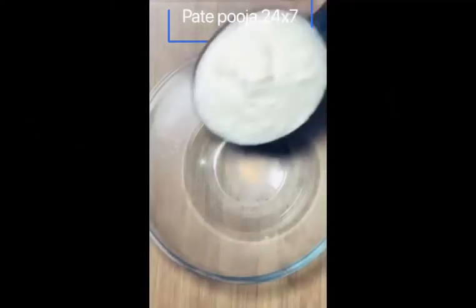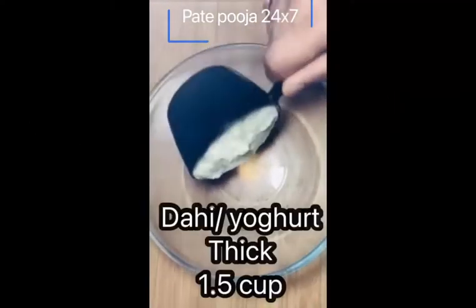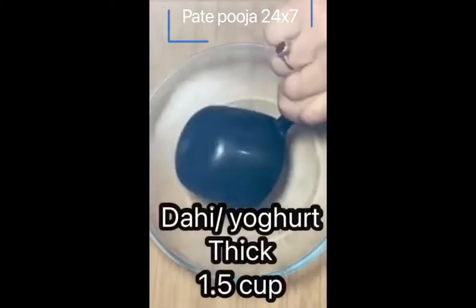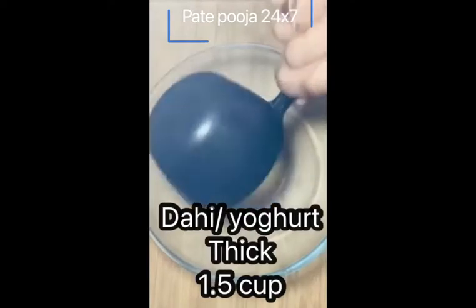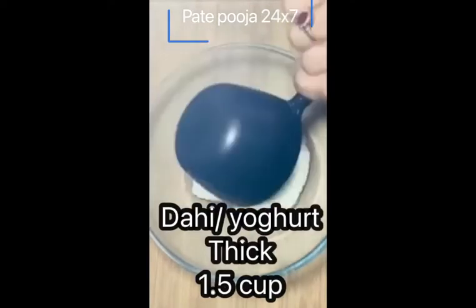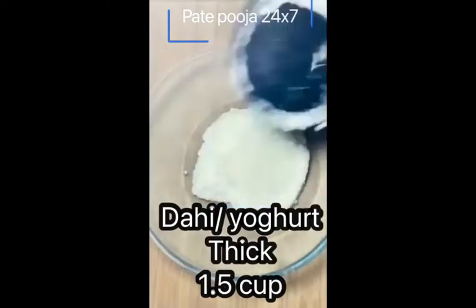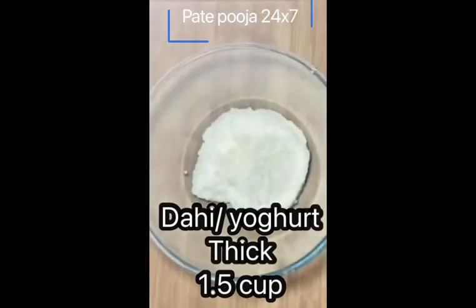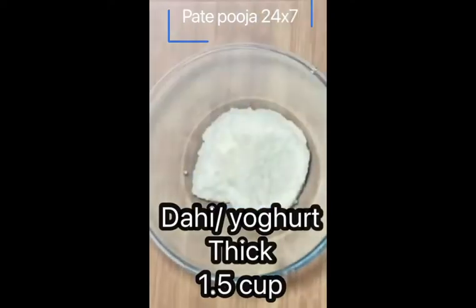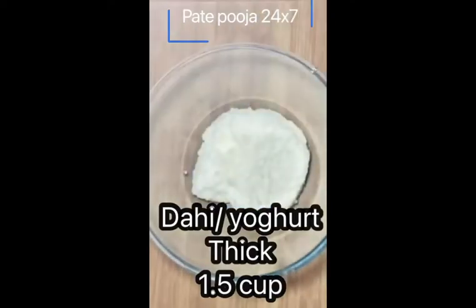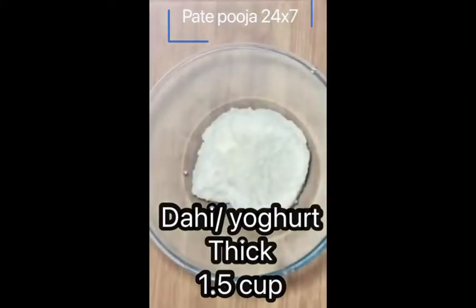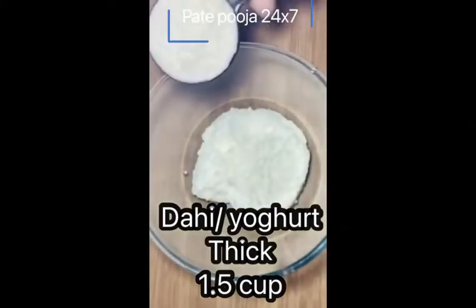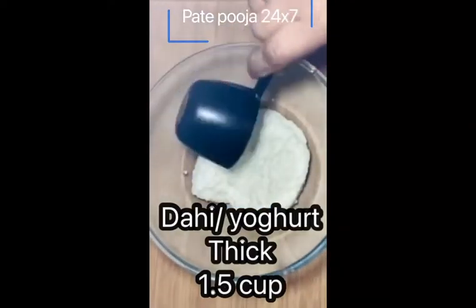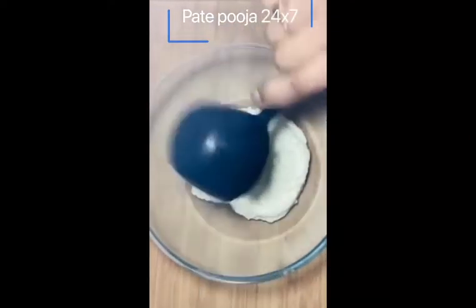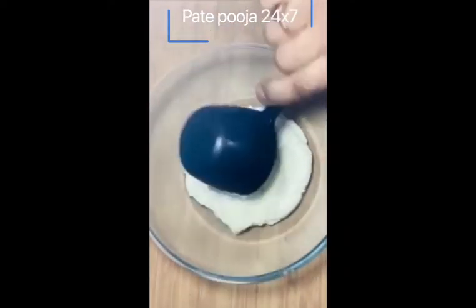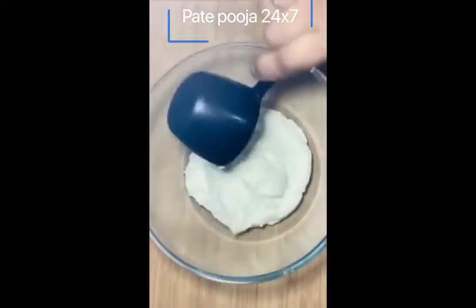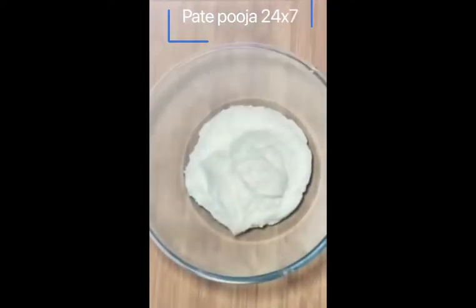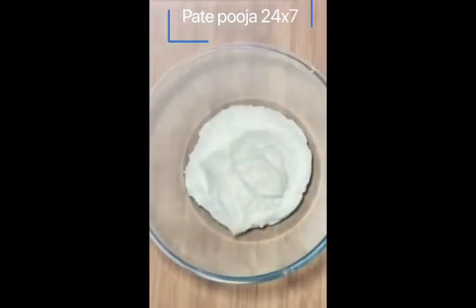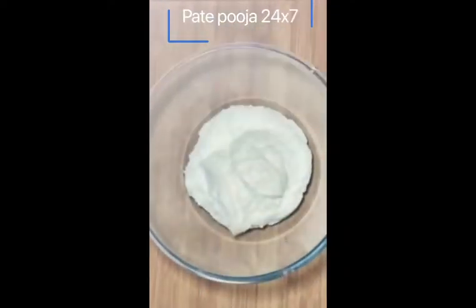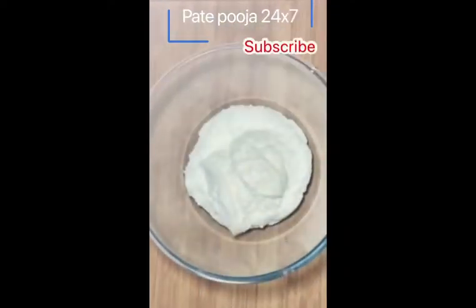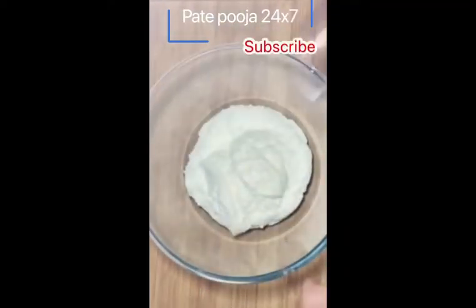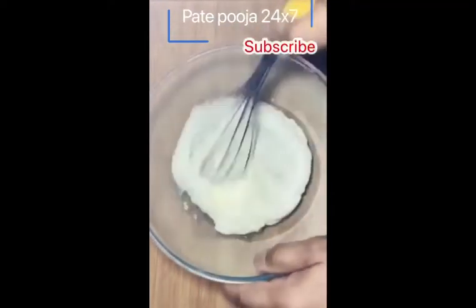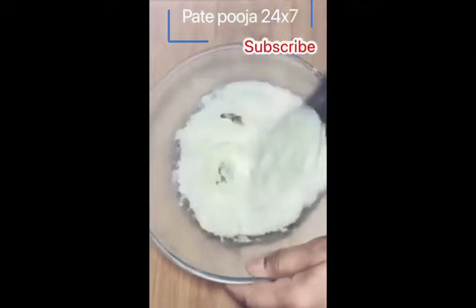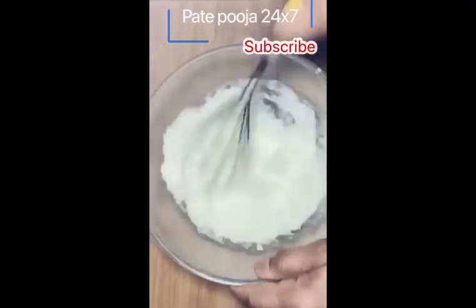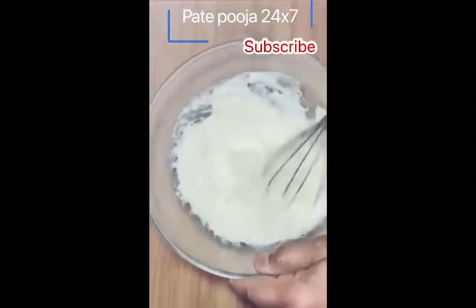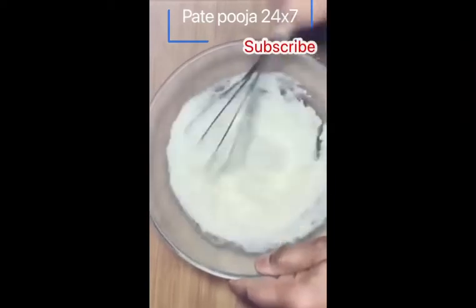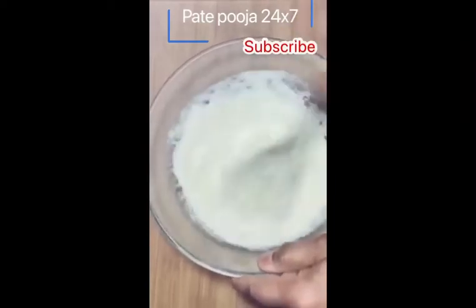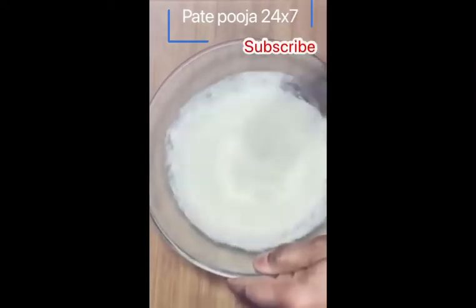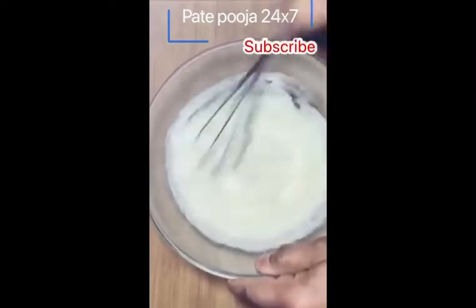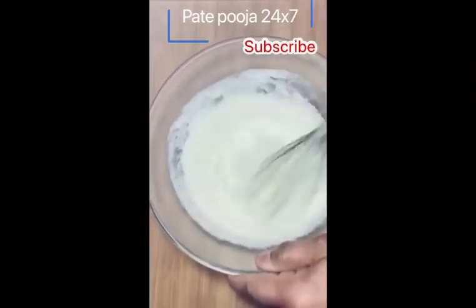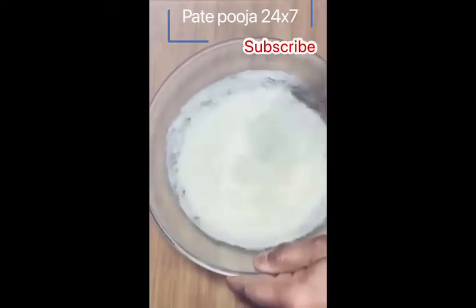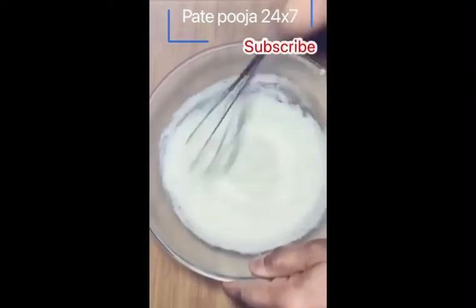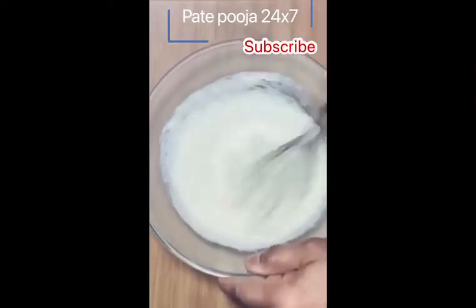You will need a bowl. In the bowl, put the dough. It will be good to get the dough — it will be so thick that there will be lumps in it.